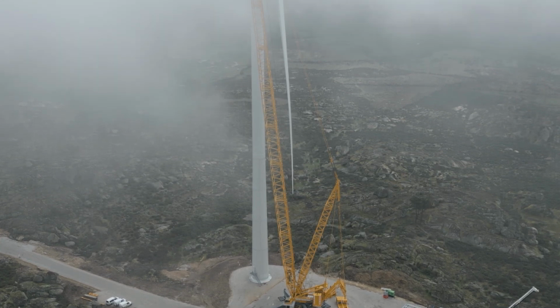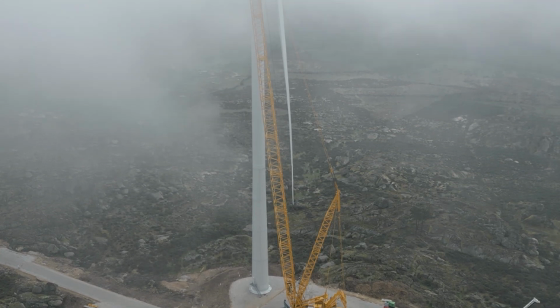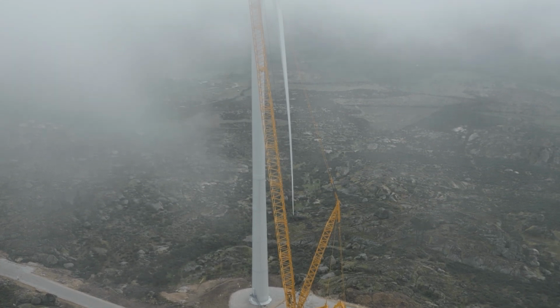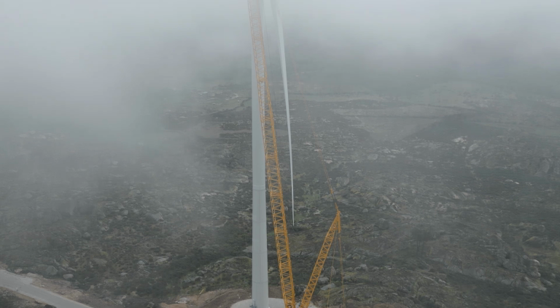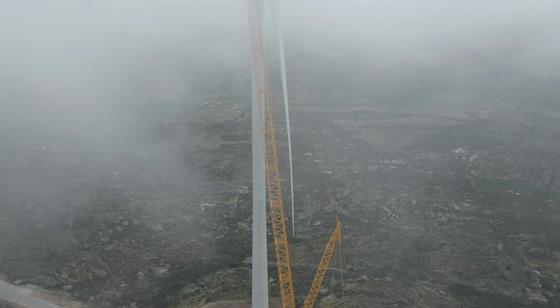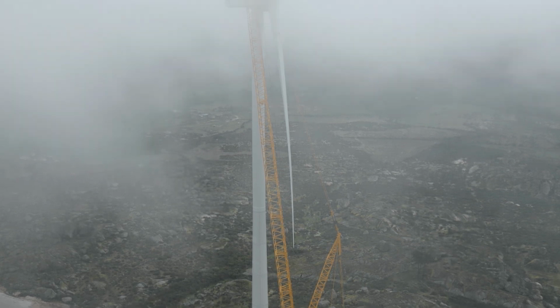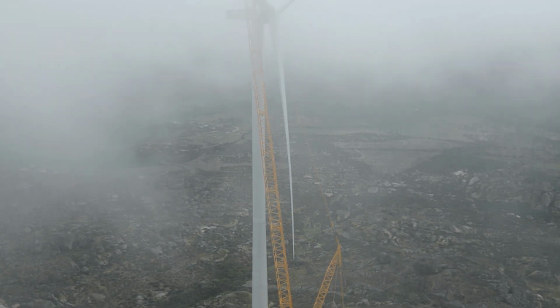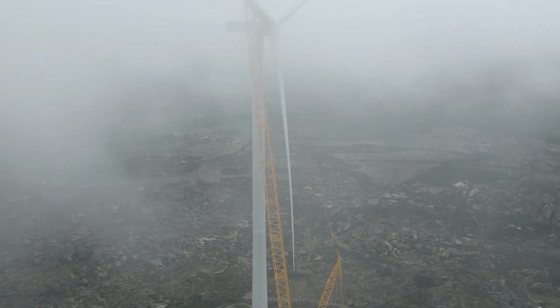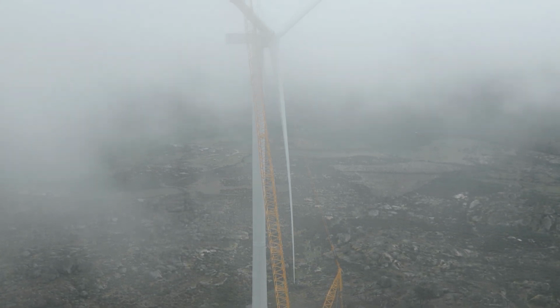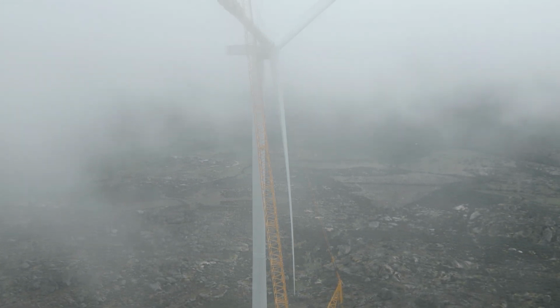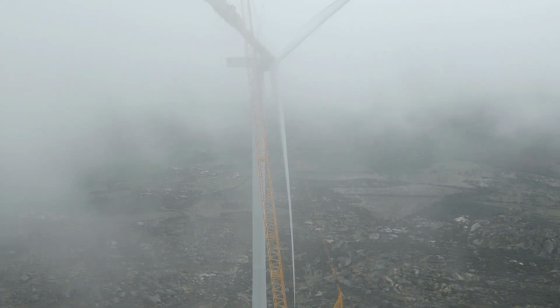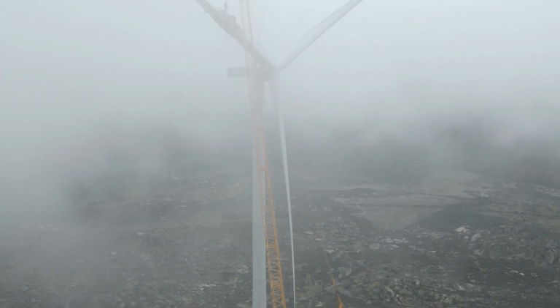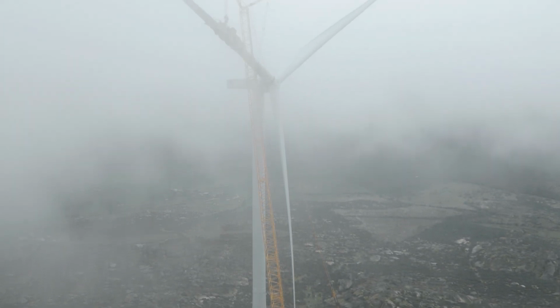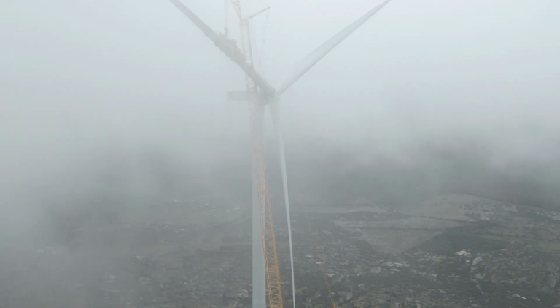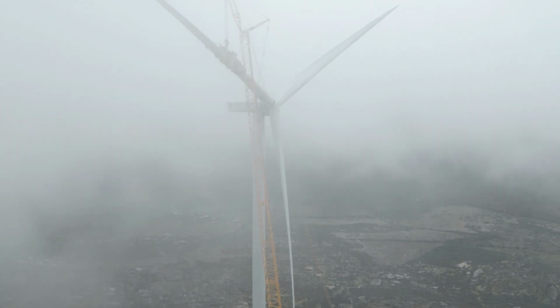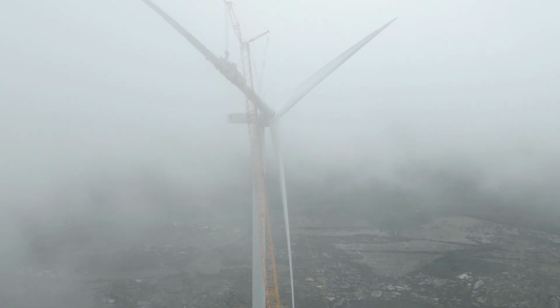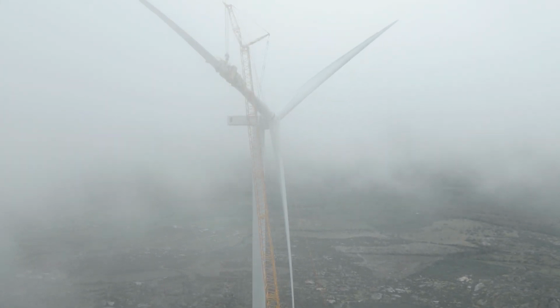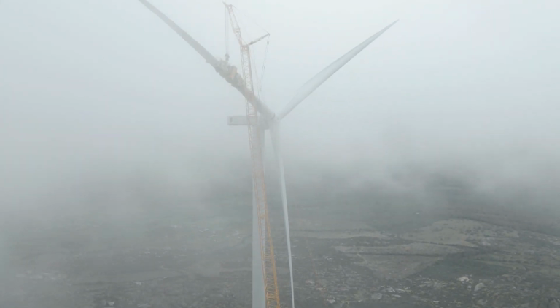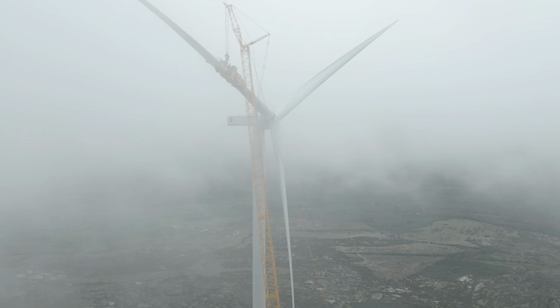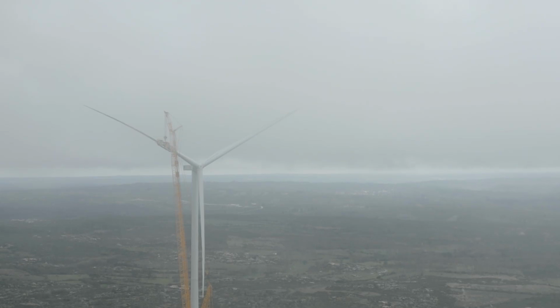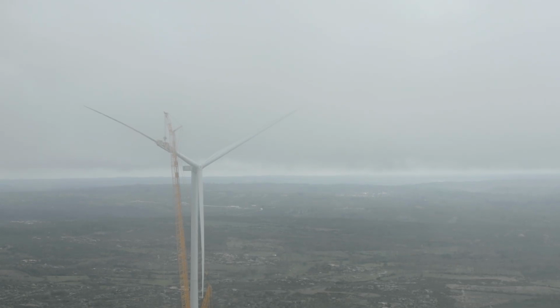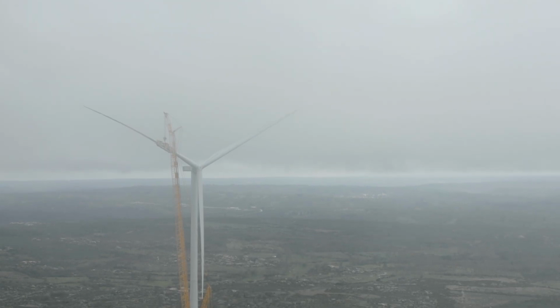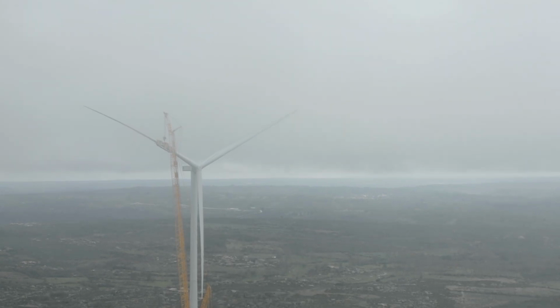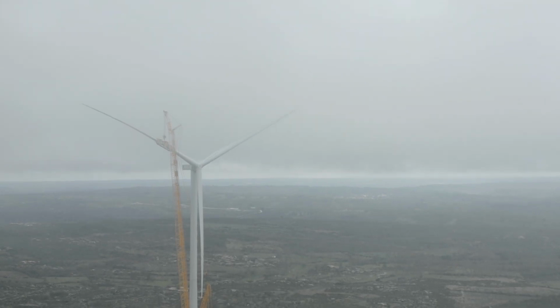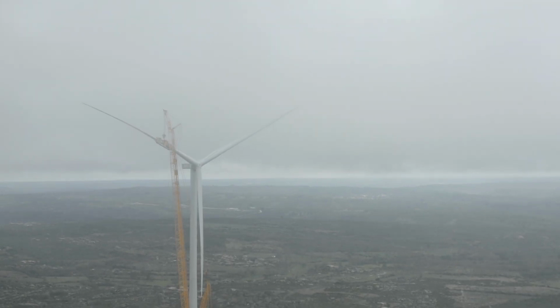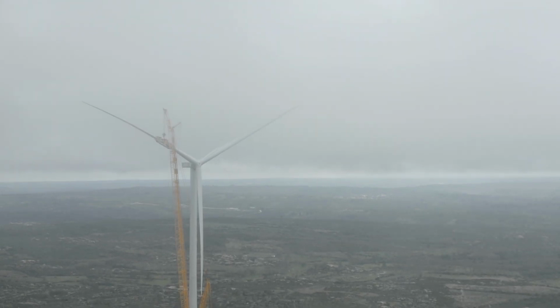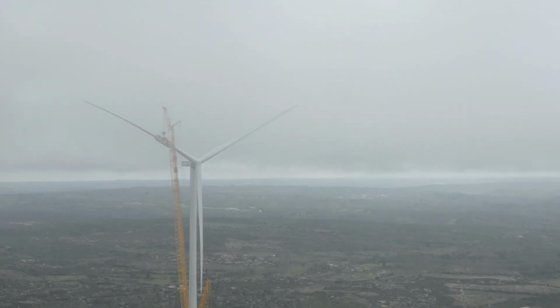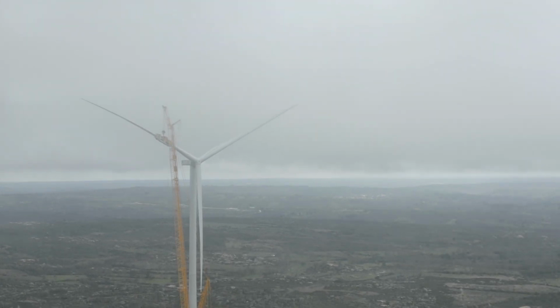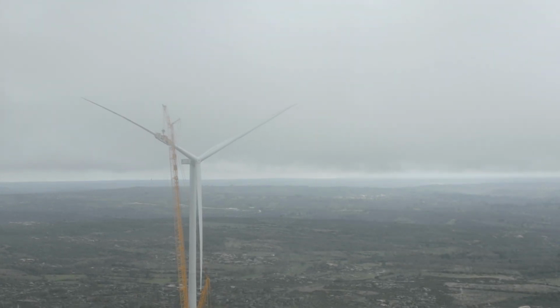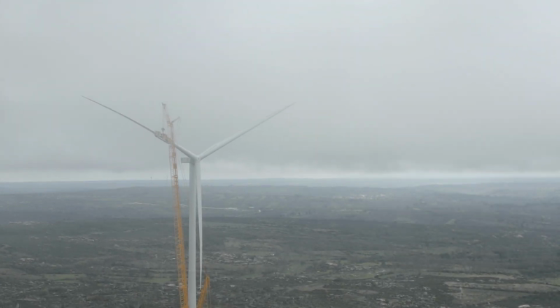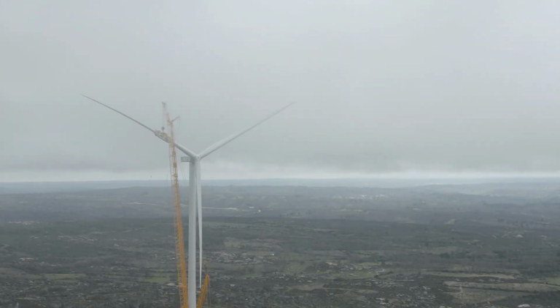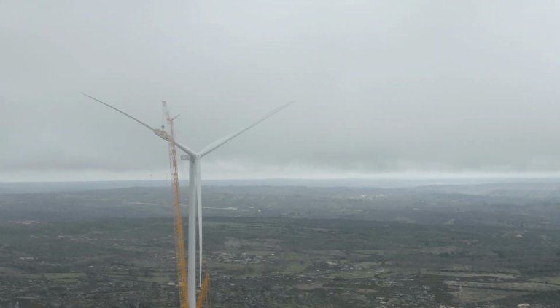Here we installed a wind turbine with a height of 120 meters, and the heaviest part was the generator with a total weight of 140 tons.